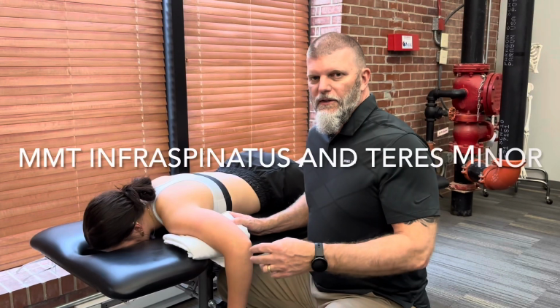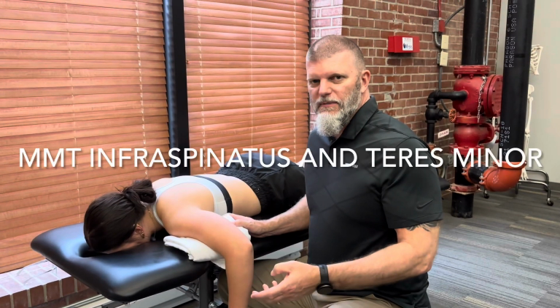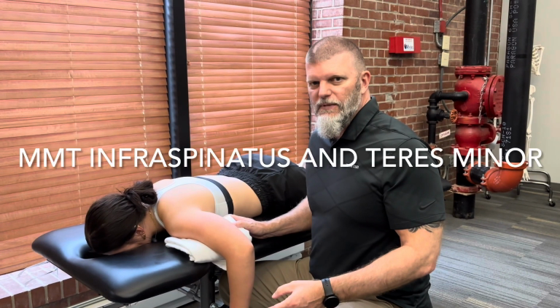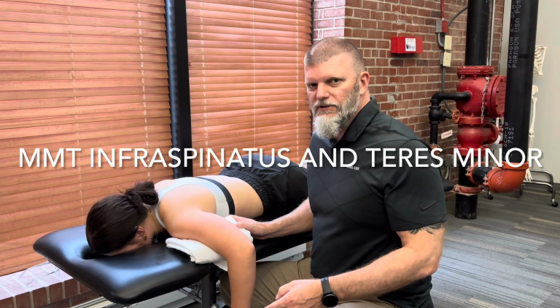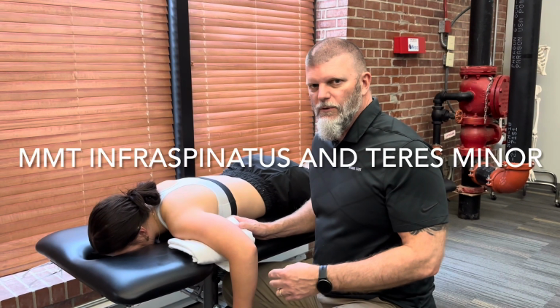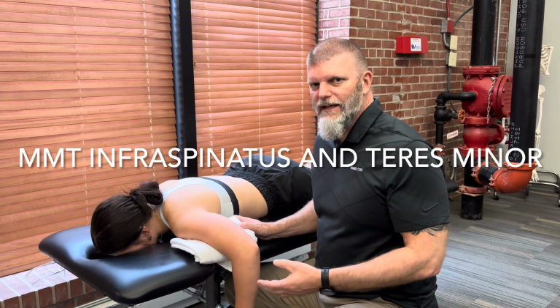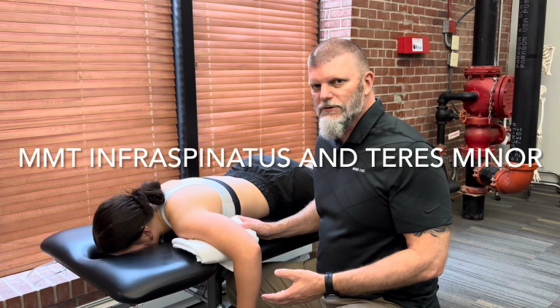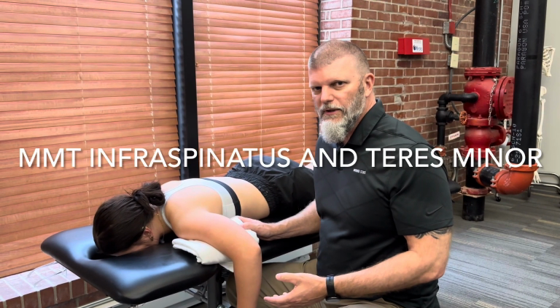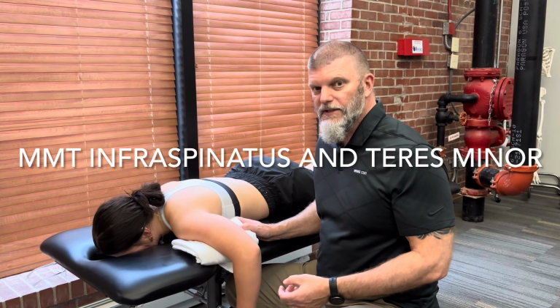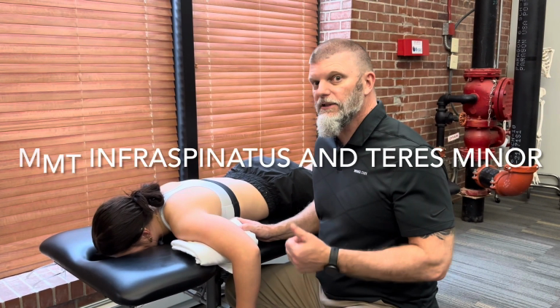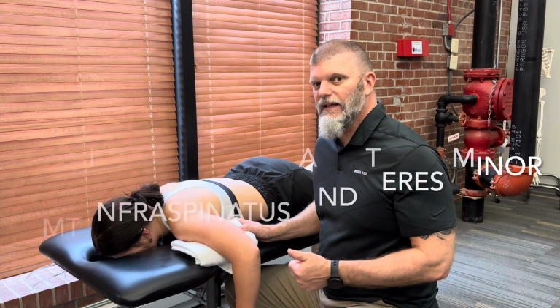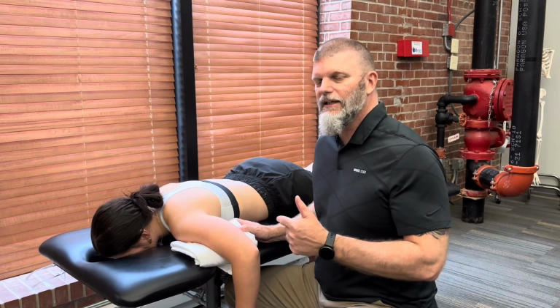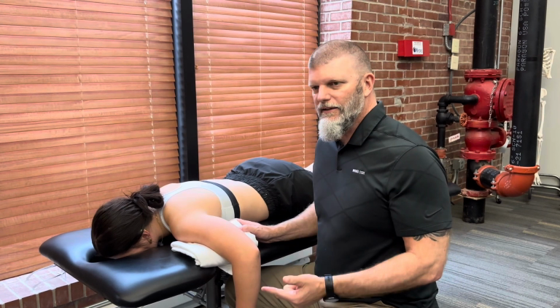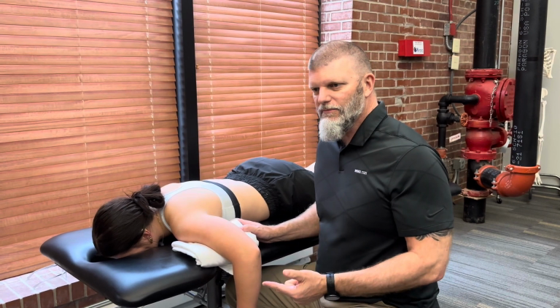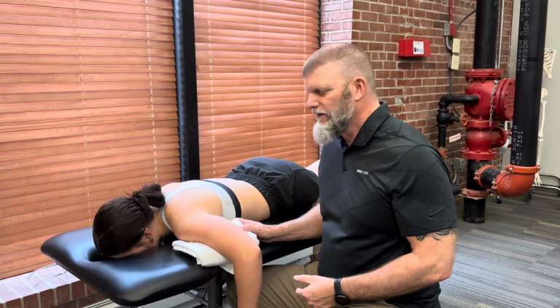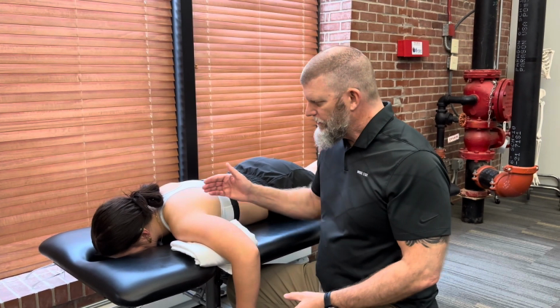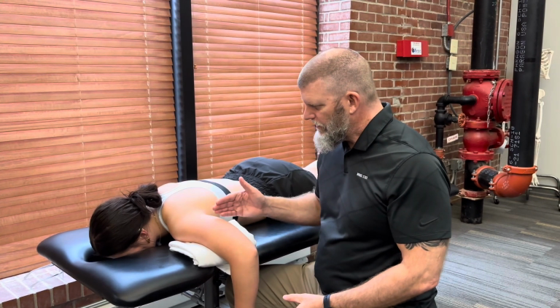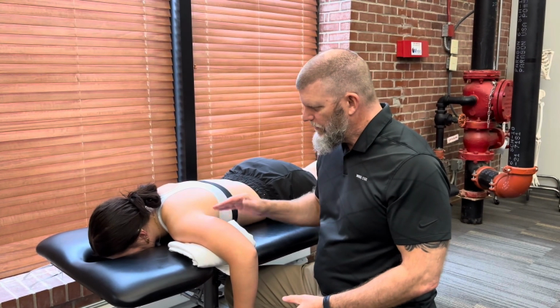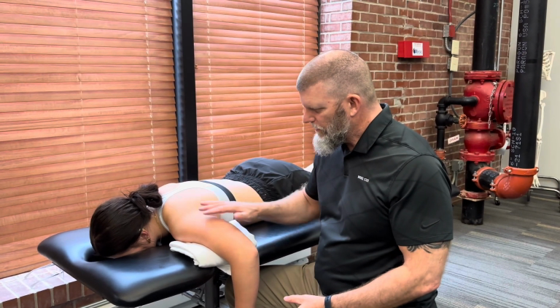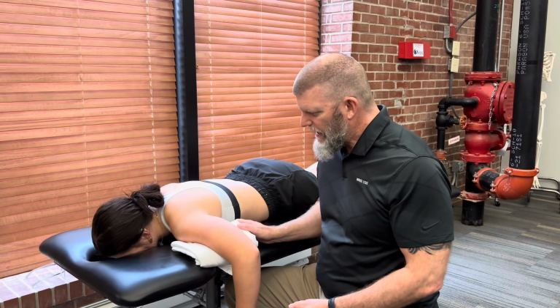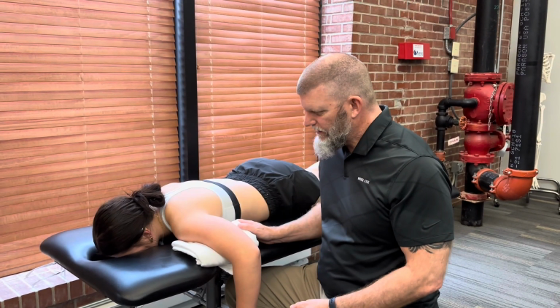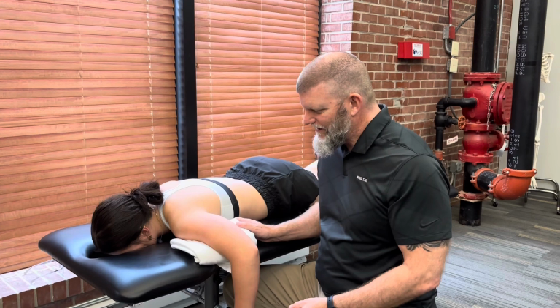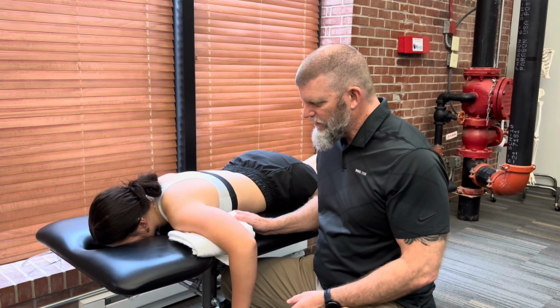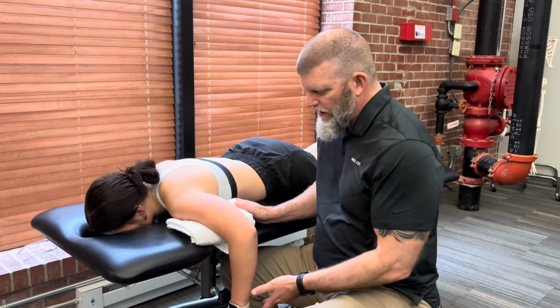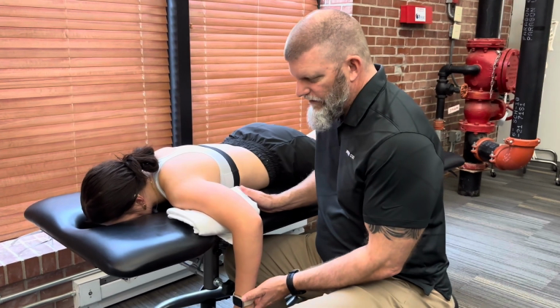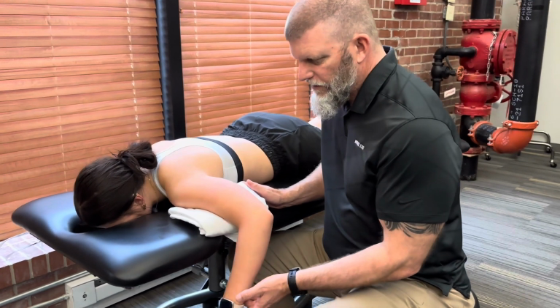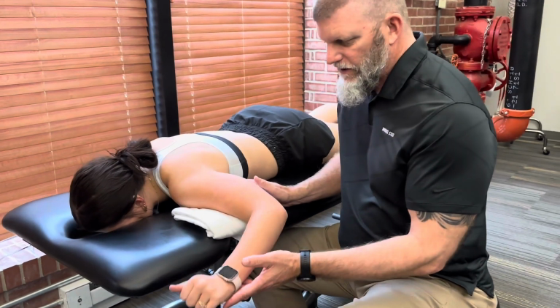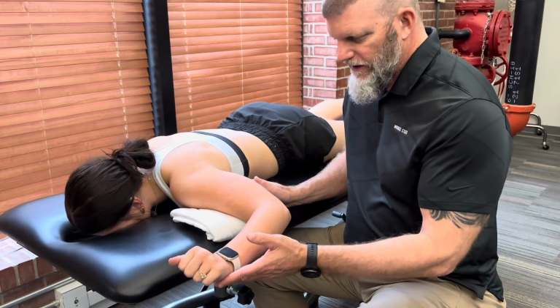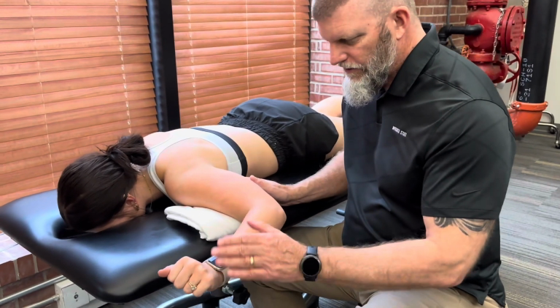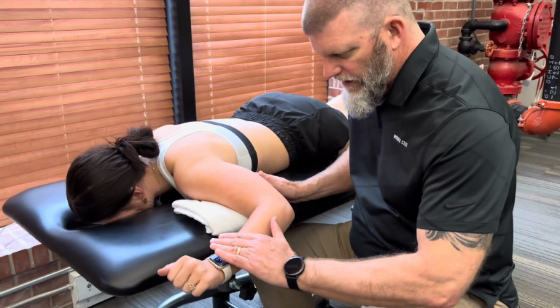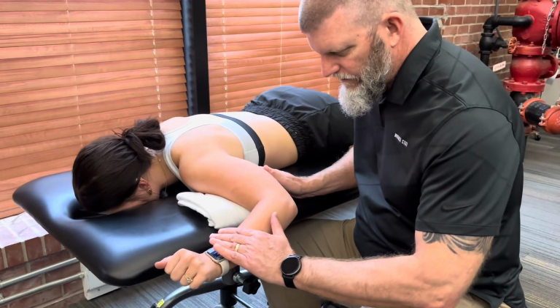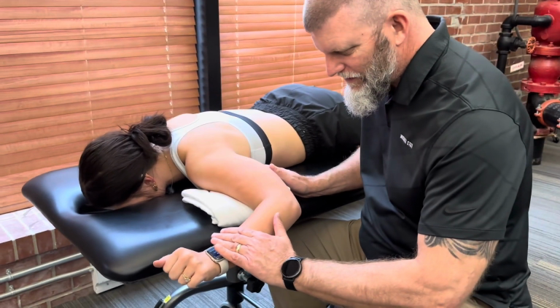This is going to be manual muscle testing for the external shoulder rotators. That includes the infraspinatus and the teres minor. She's going to start in a prone position with her arm abducted to 90 degrees. I'm going to have her externally rotate to end range and I'm going to give resistance.